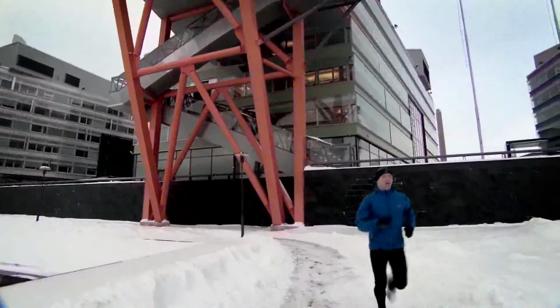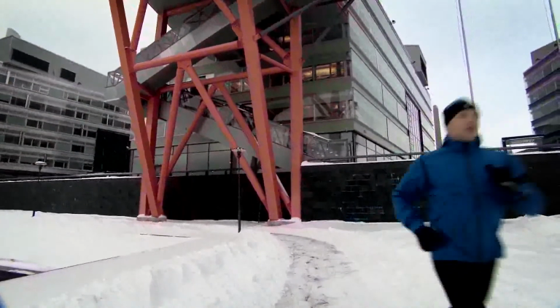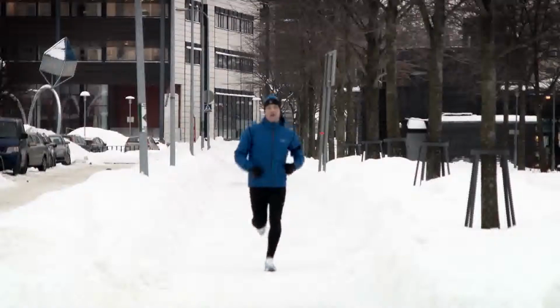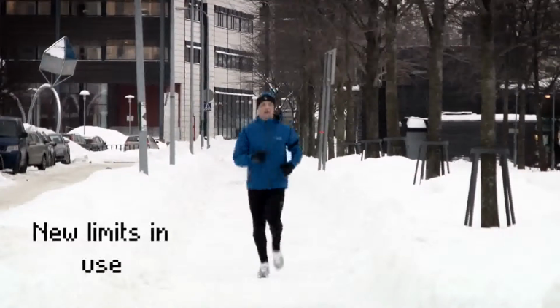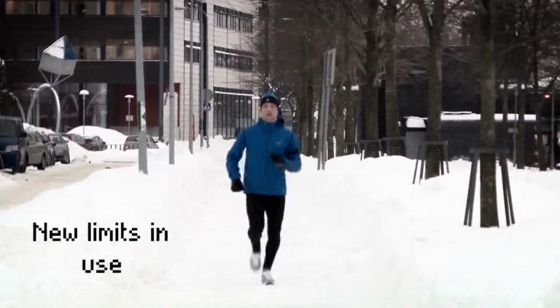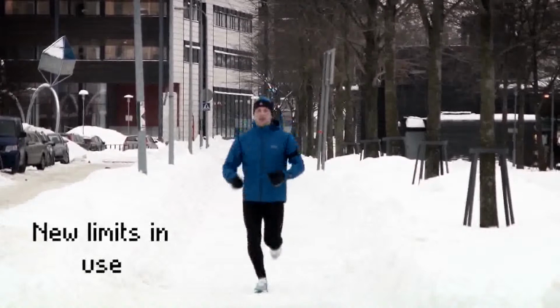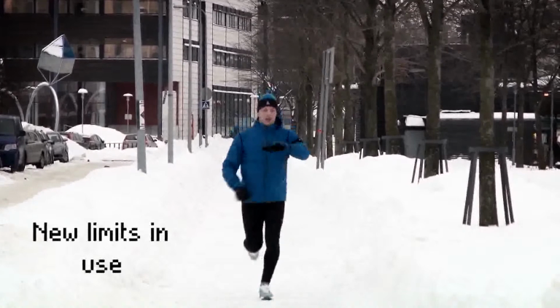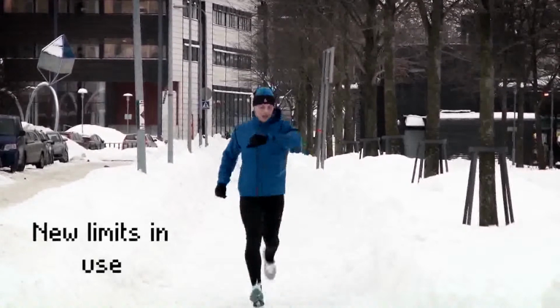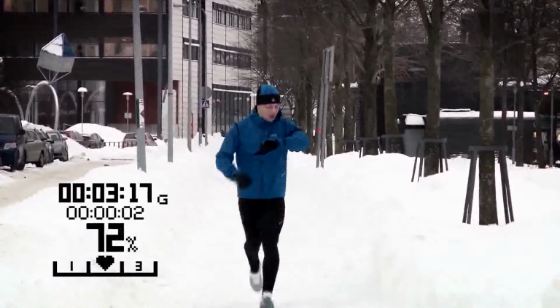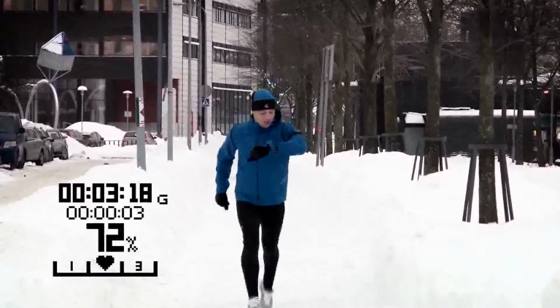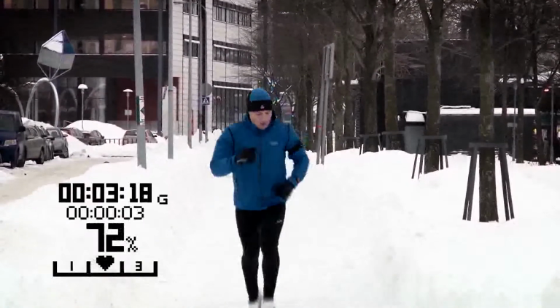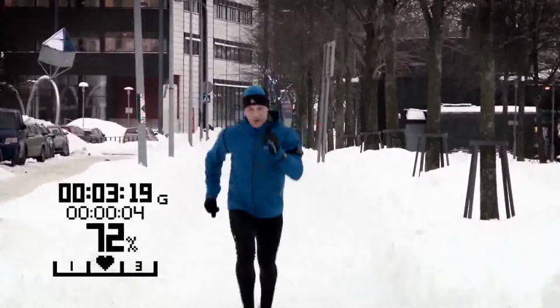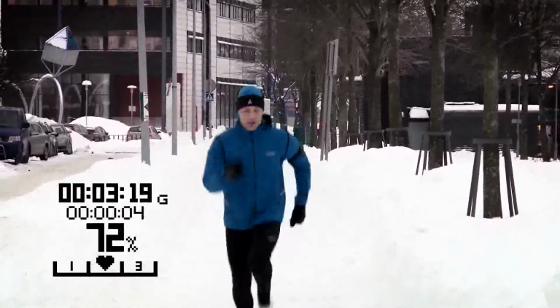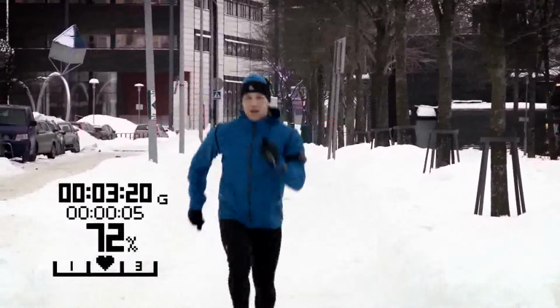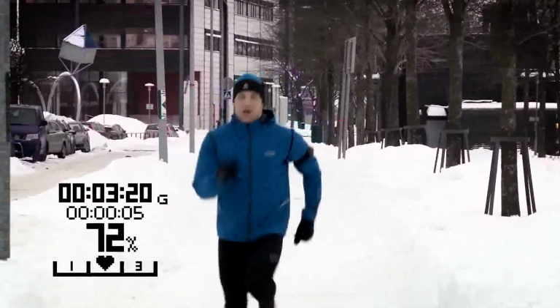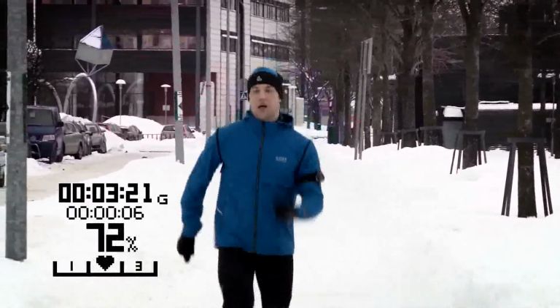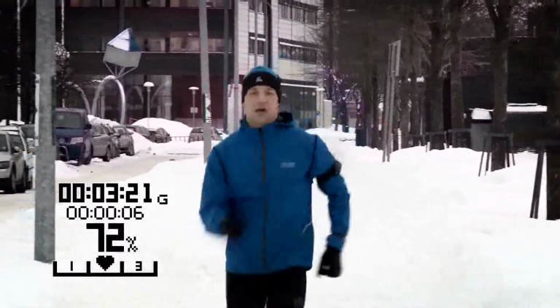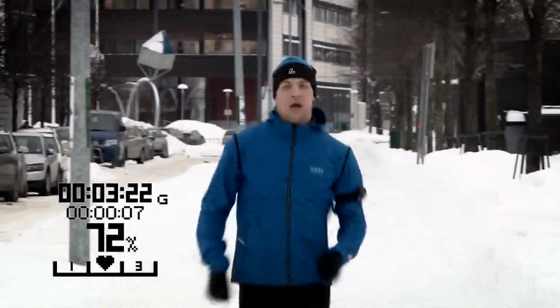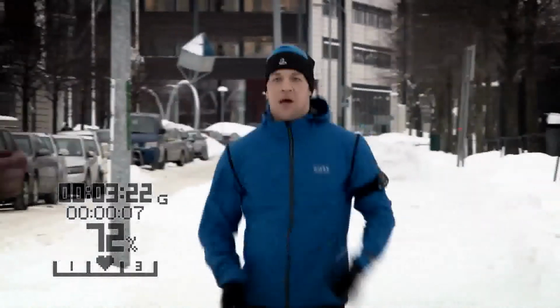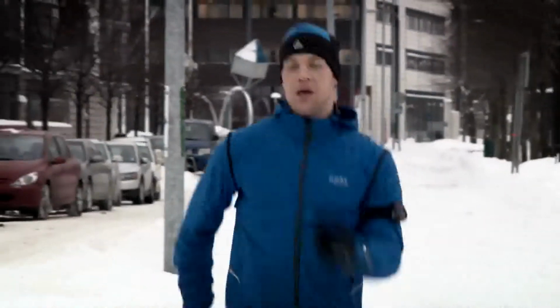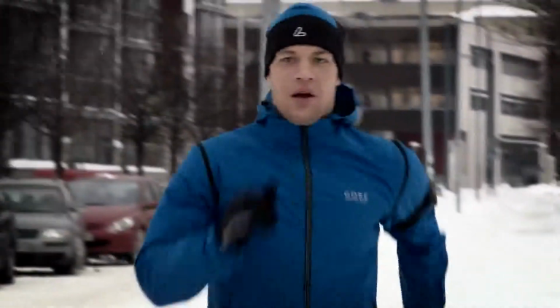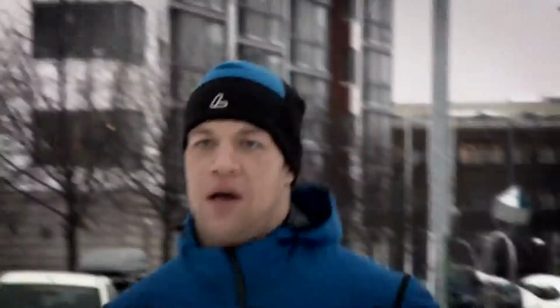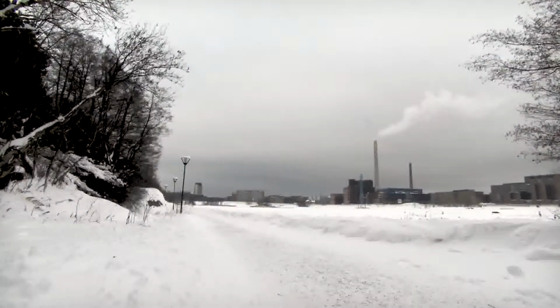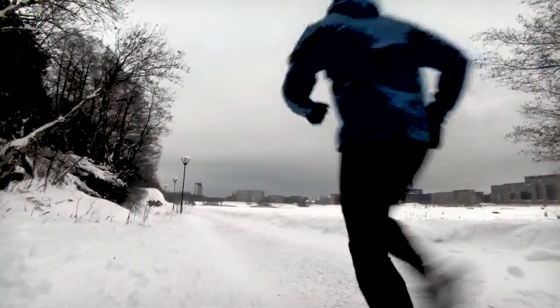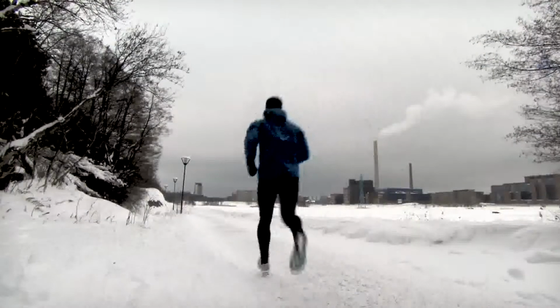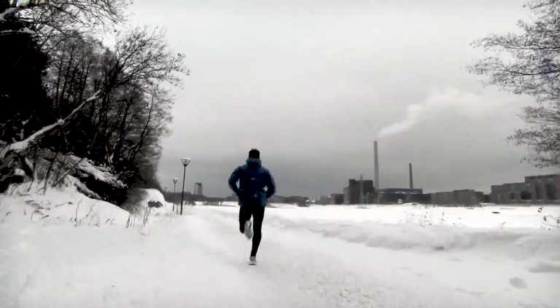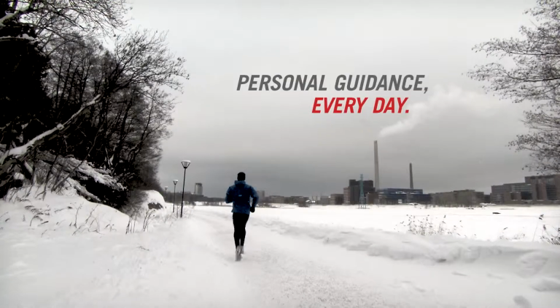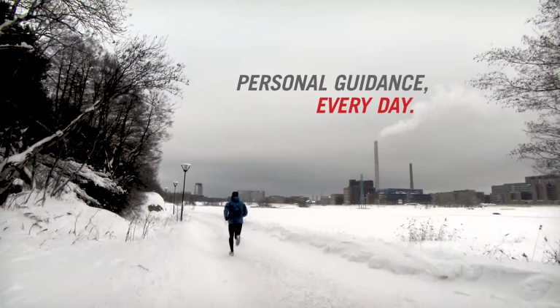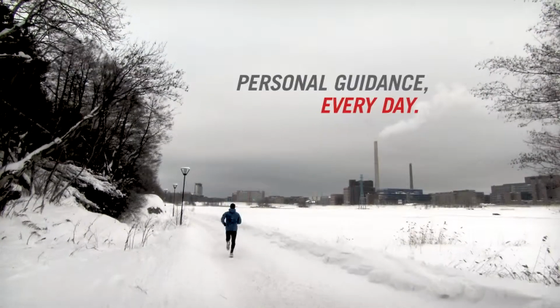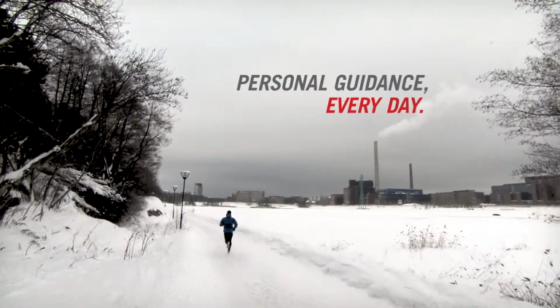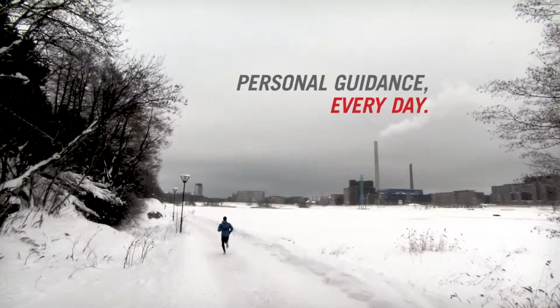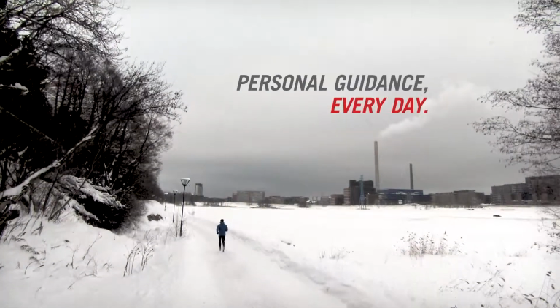As you're warming up, Own Zone automatically updates your heart rate zones to just the right ones for your current condition. With Own Zone, you can achieve the exact target you have set for your training every day.